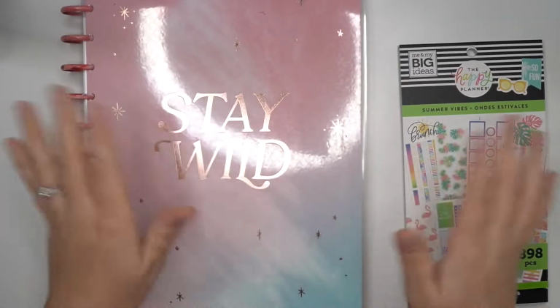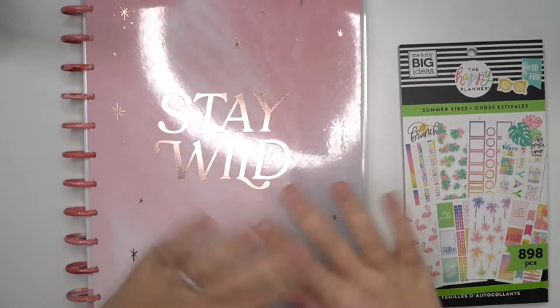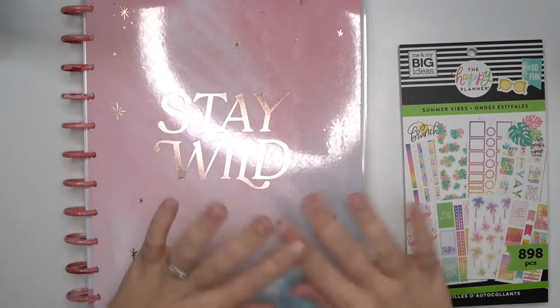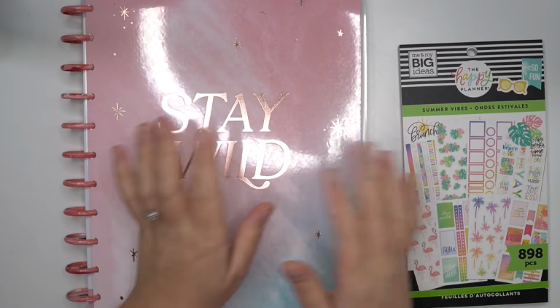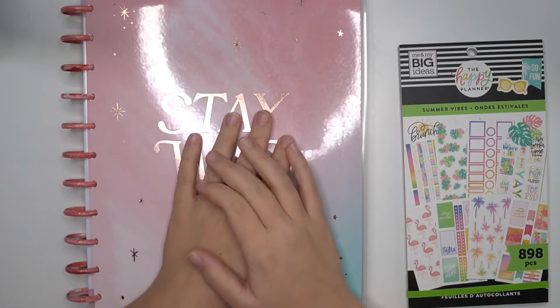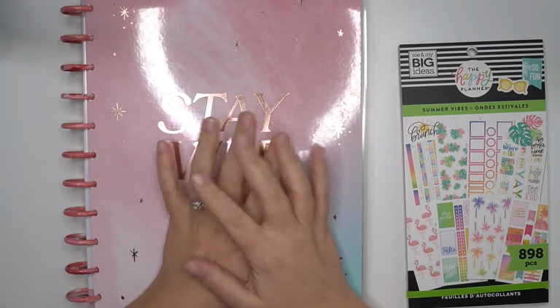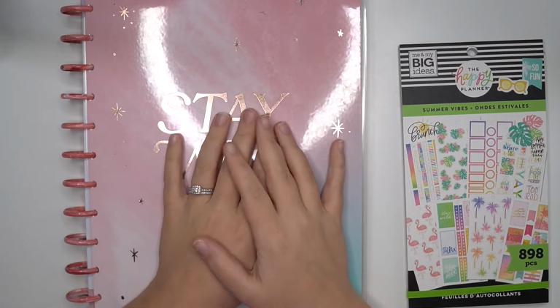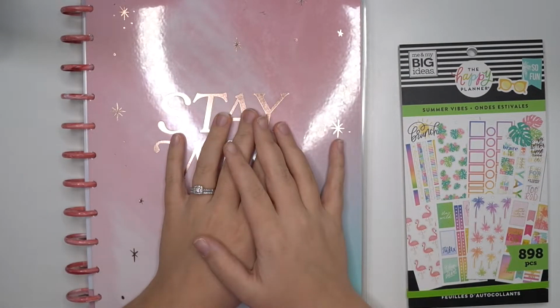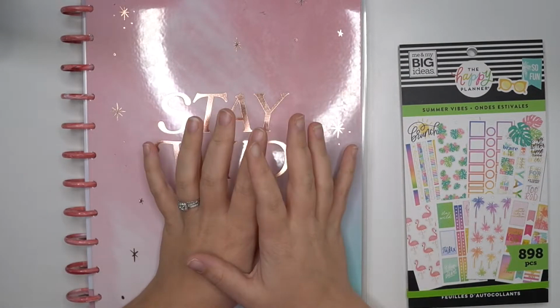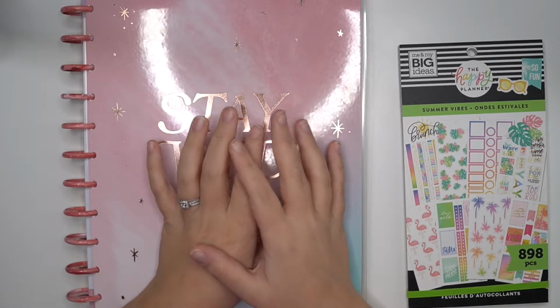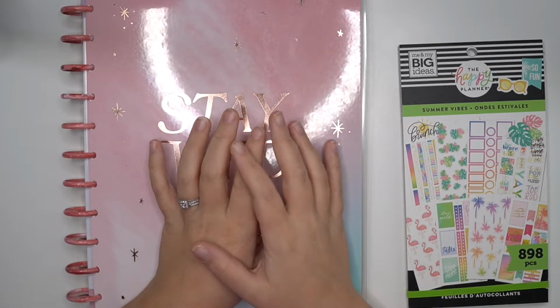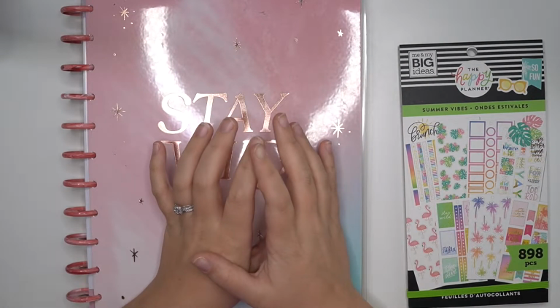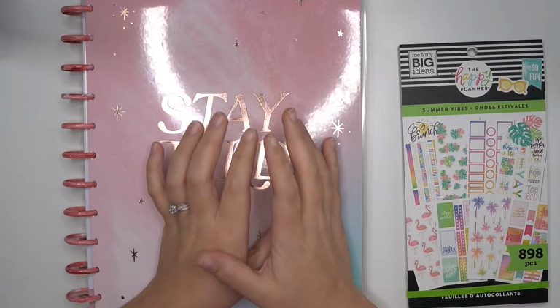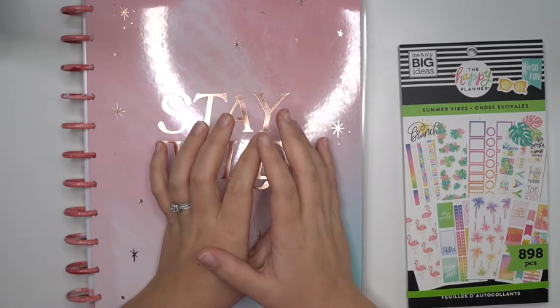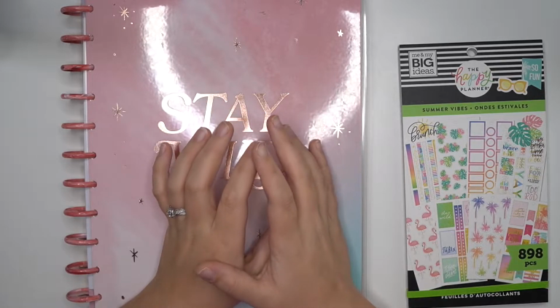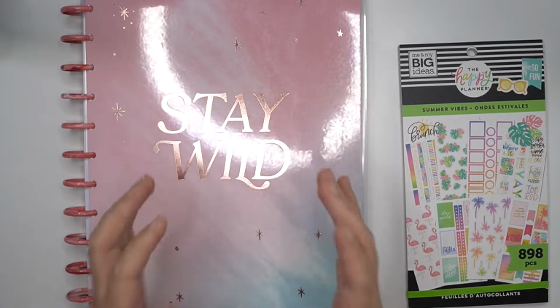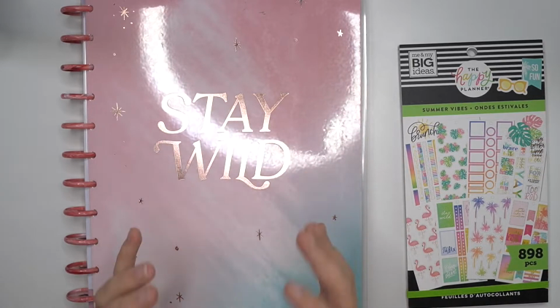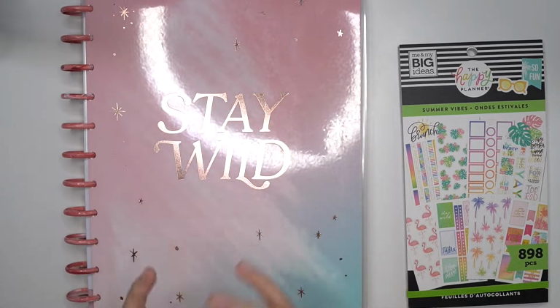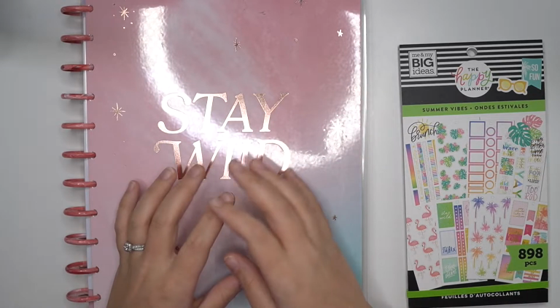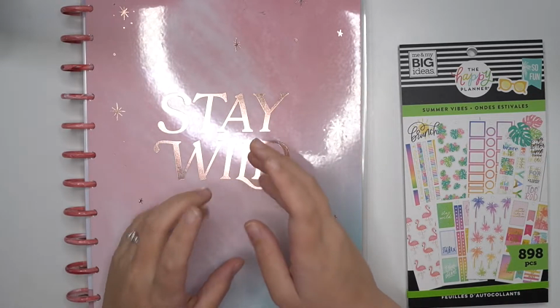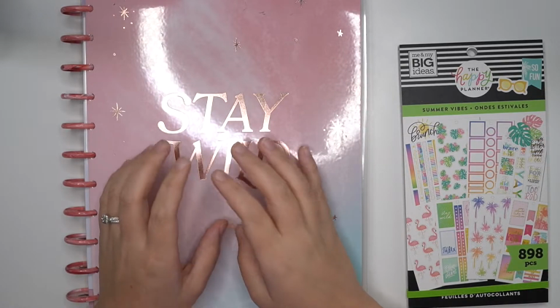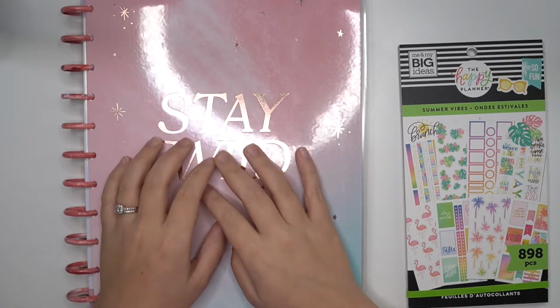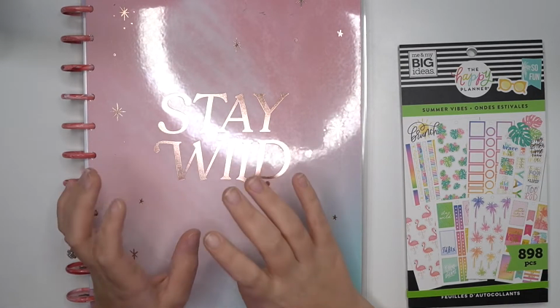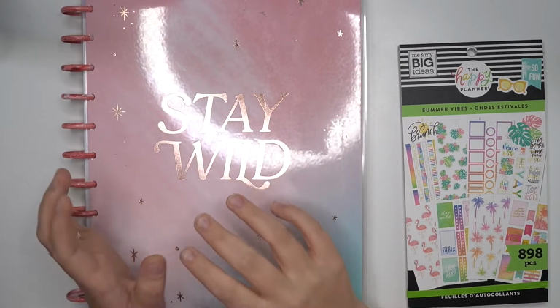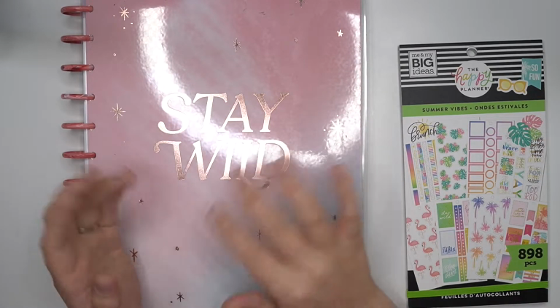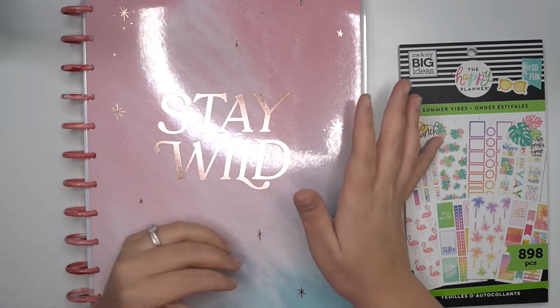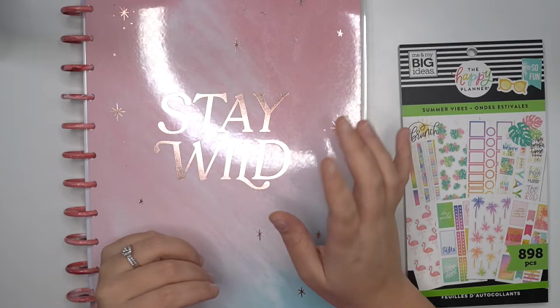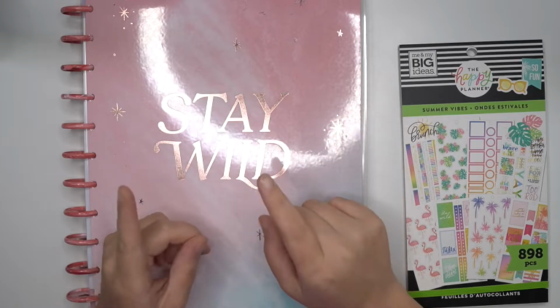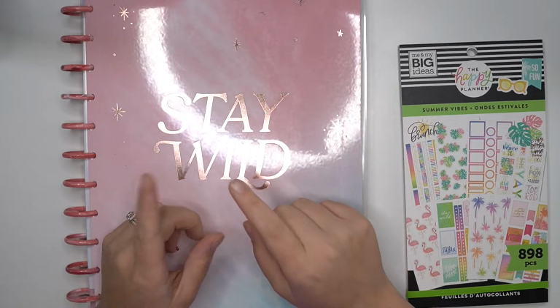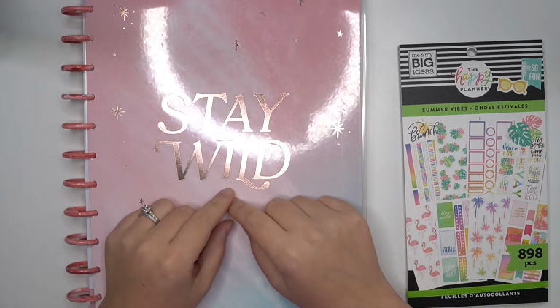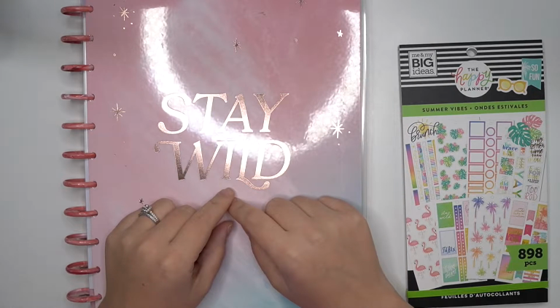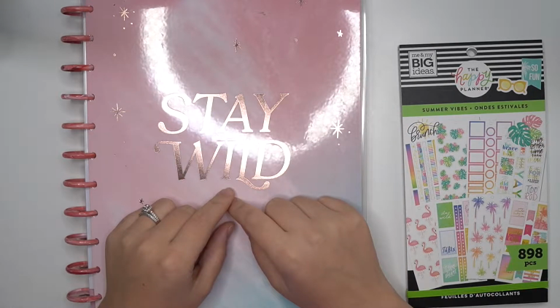Hey planner babes, it's Amber from Amber Planner. Today I just want to come on and do a plan with me in my big dashboard habit planner for May 10th through the 16th, so make sure you stay tuned.